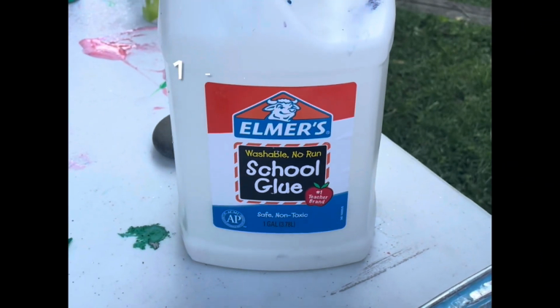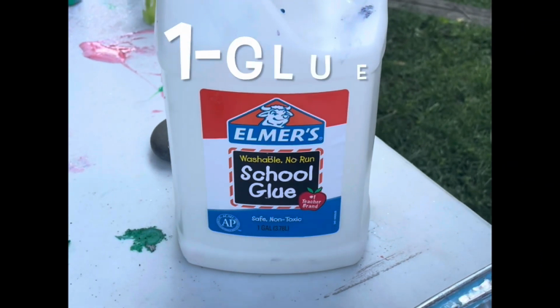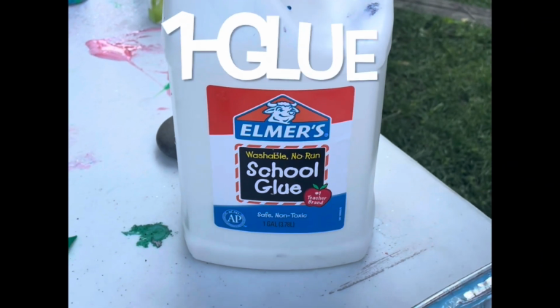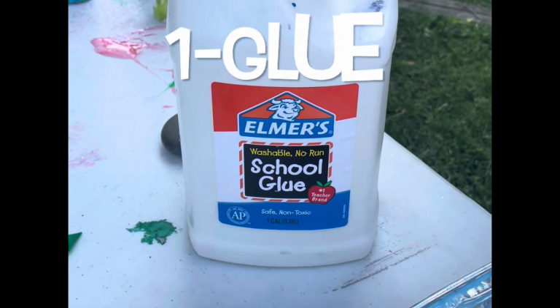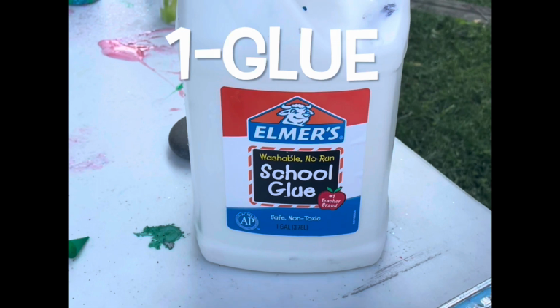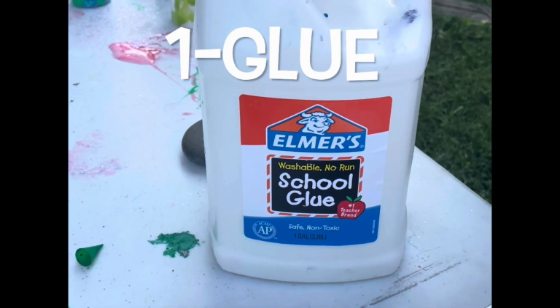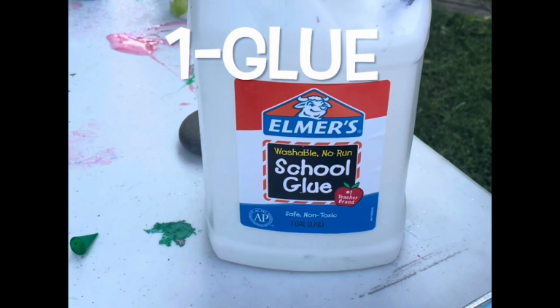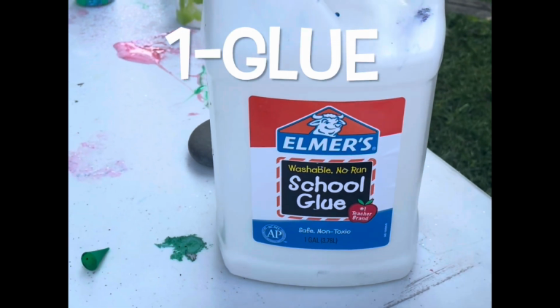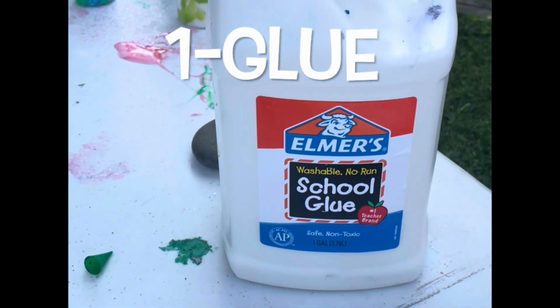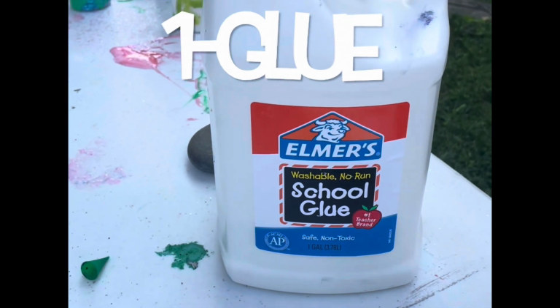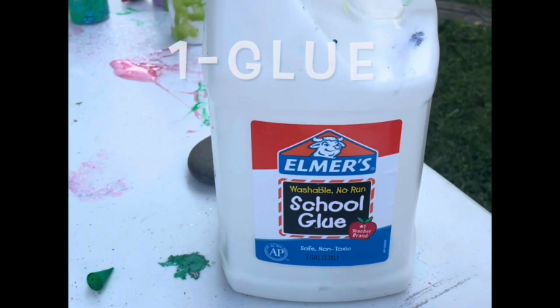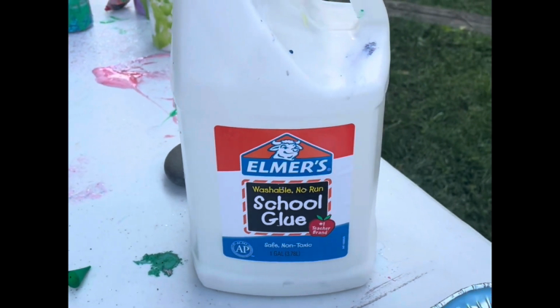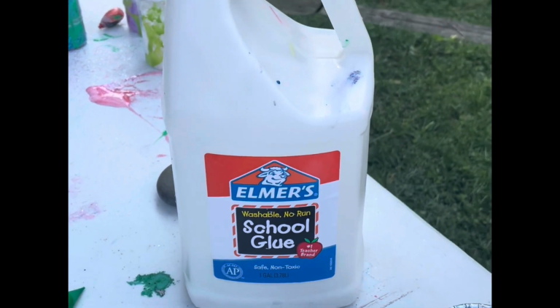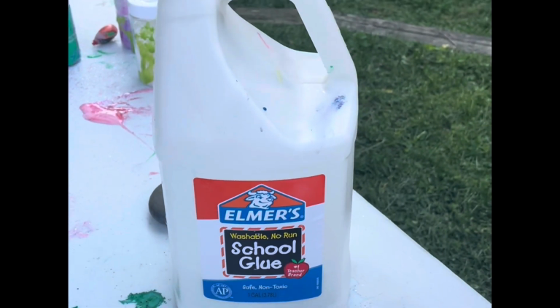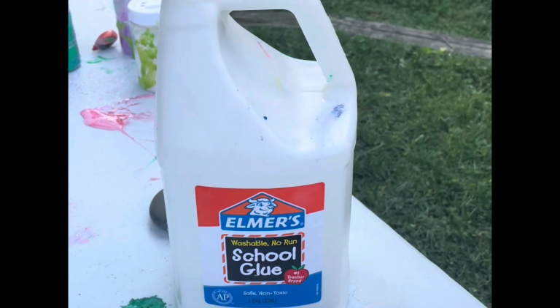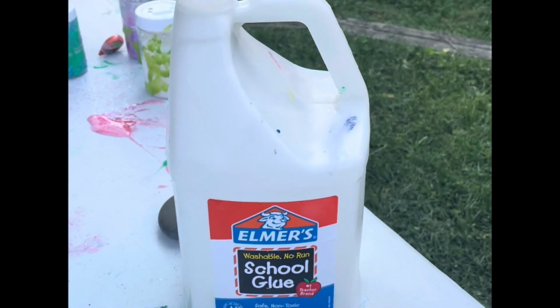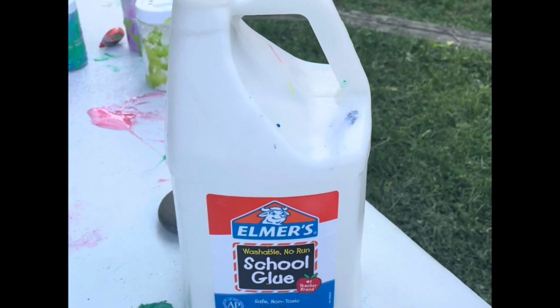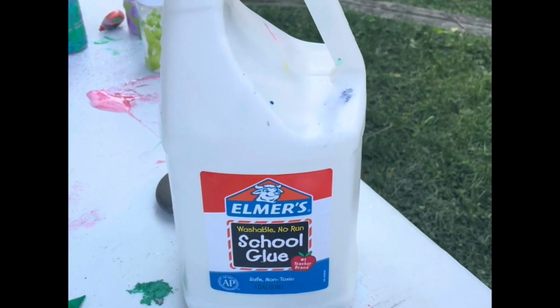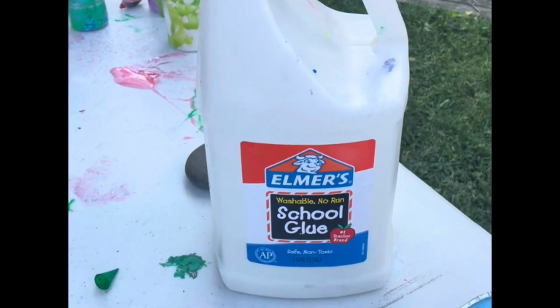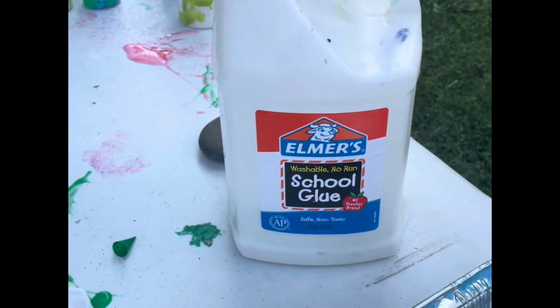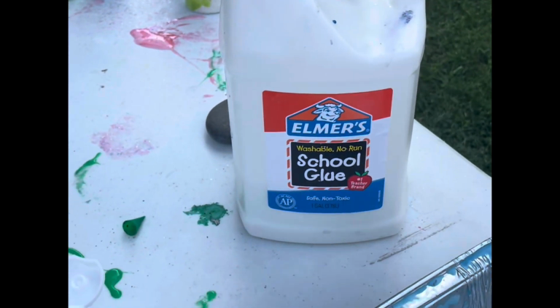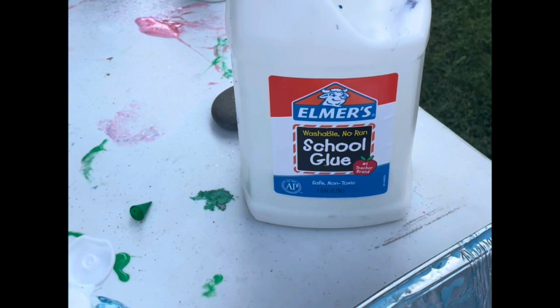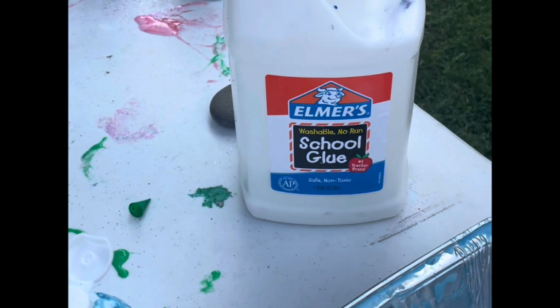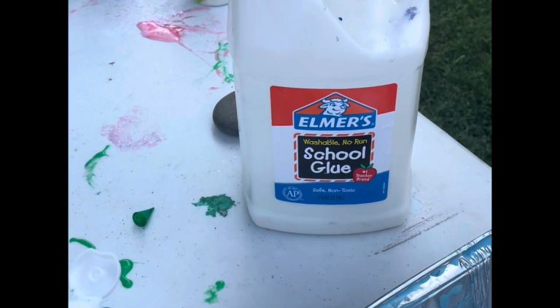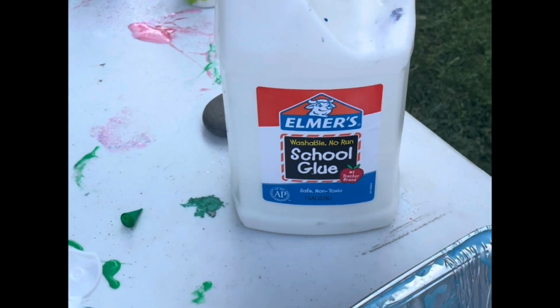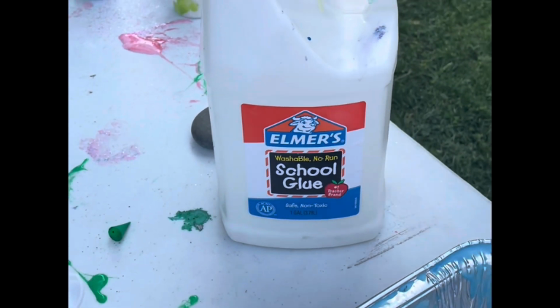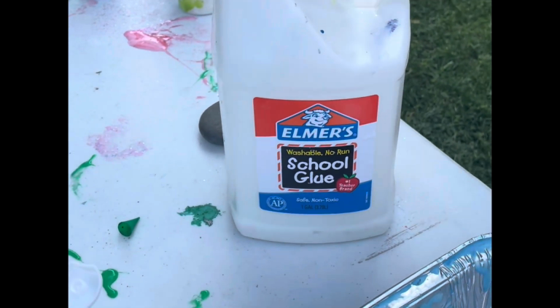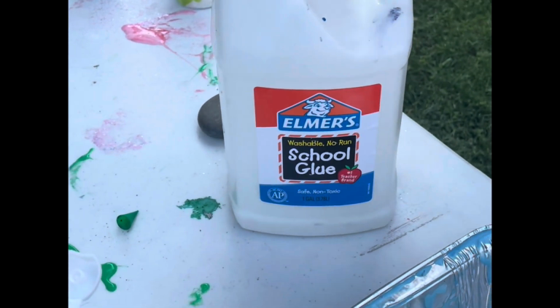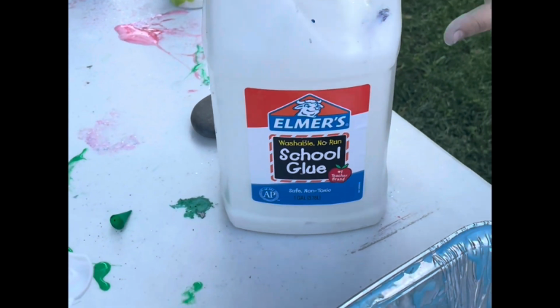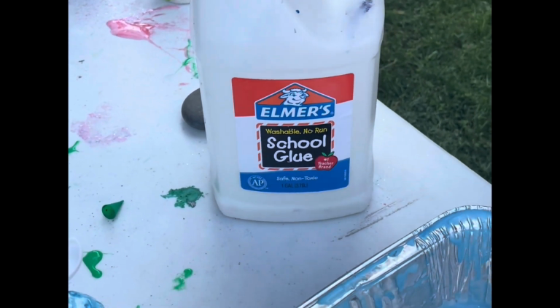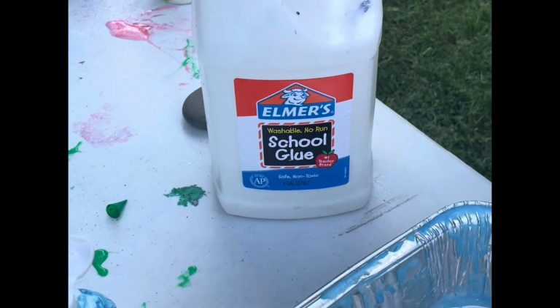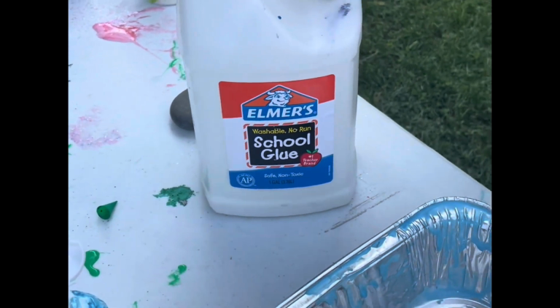Glue is our first ingredient. We buy Elmer's glue by the gallon so the kids can do multiple colors of slime. Okay, we're off and running.